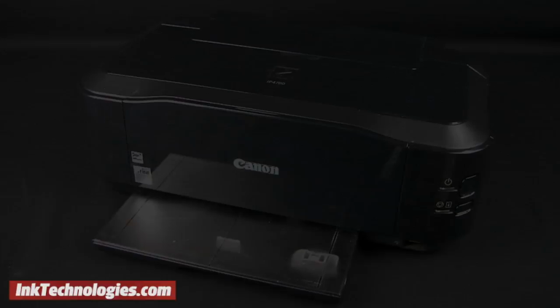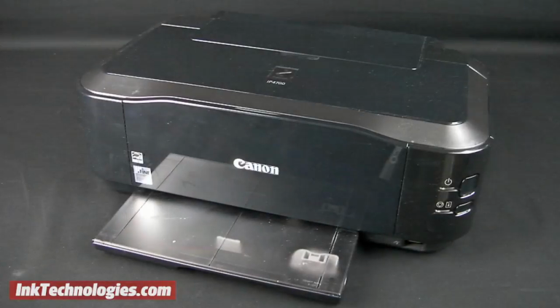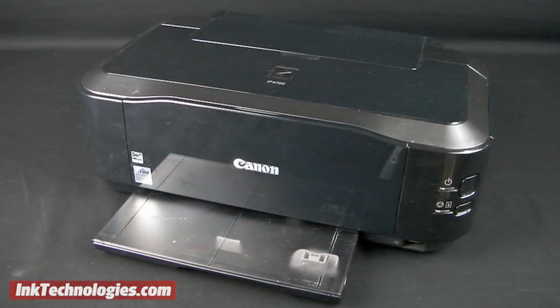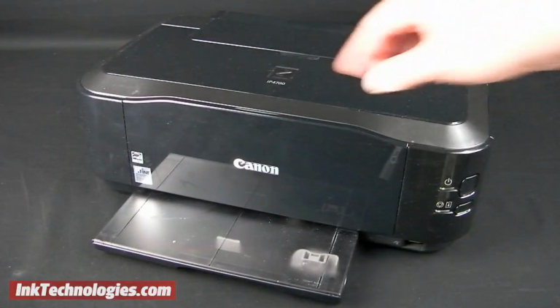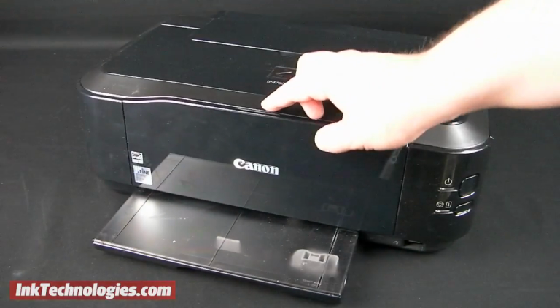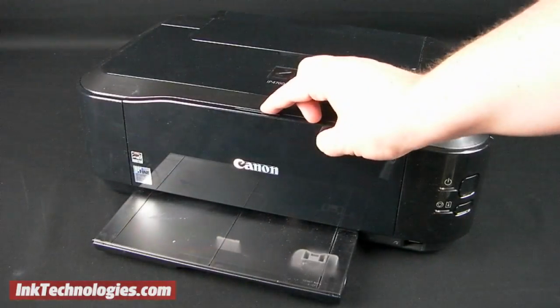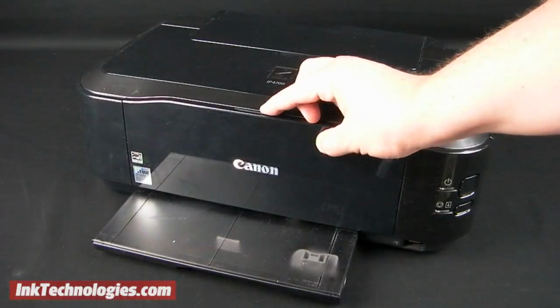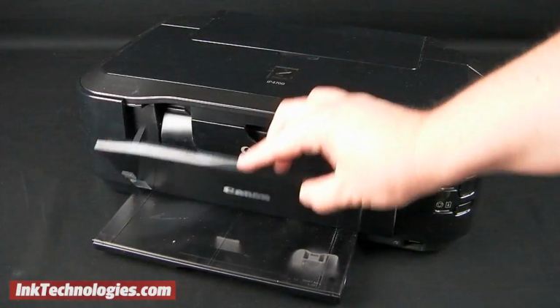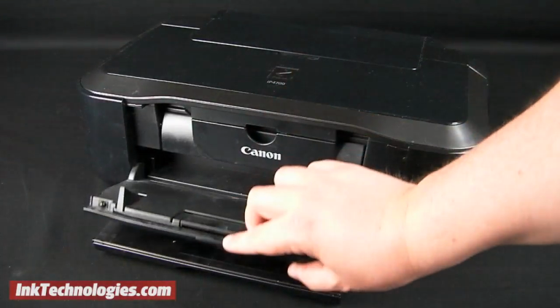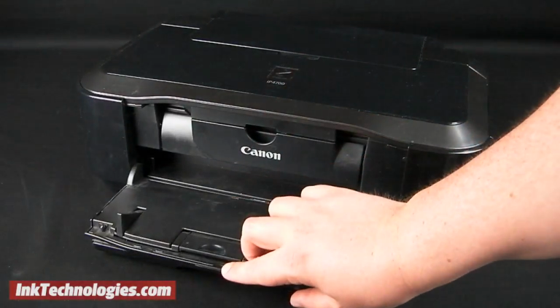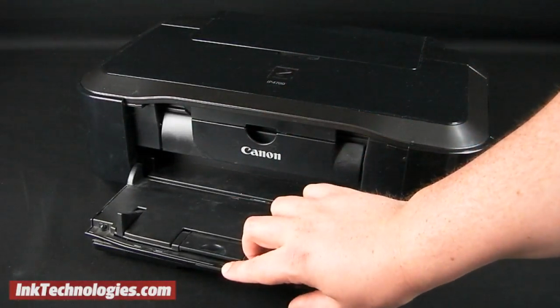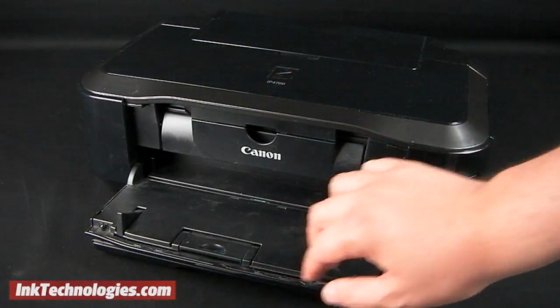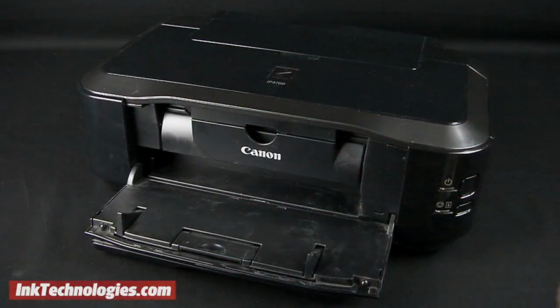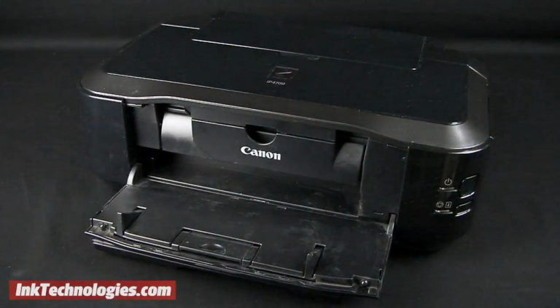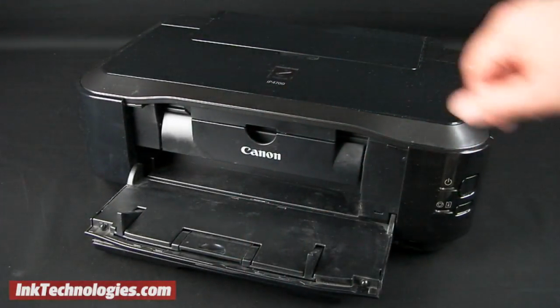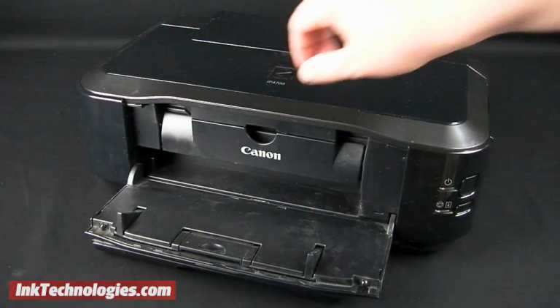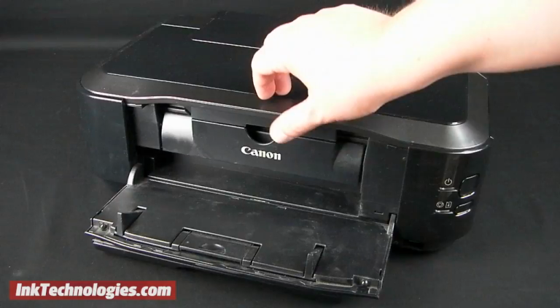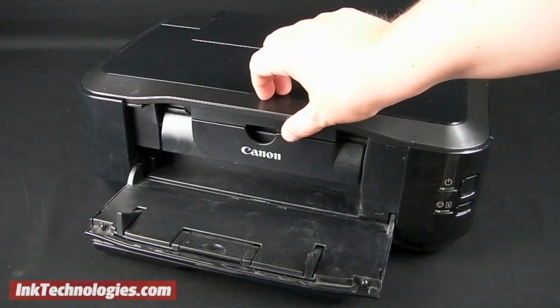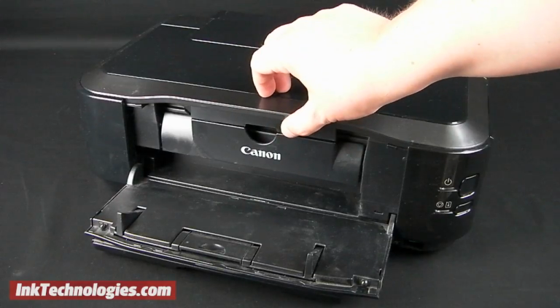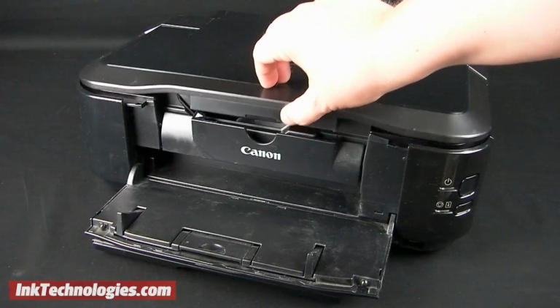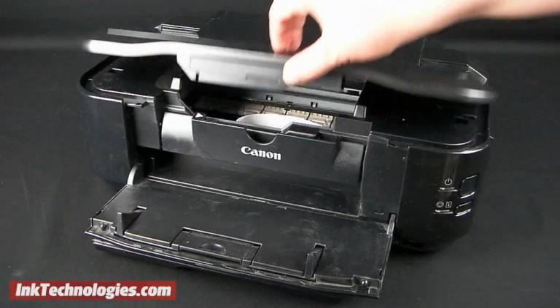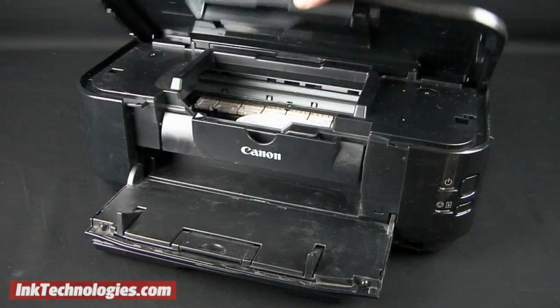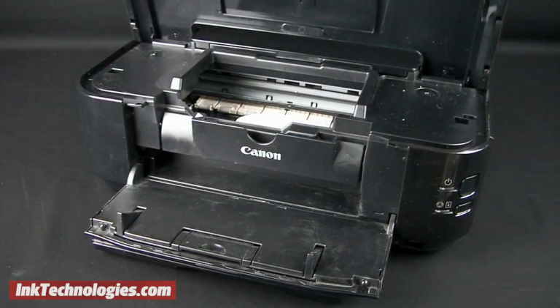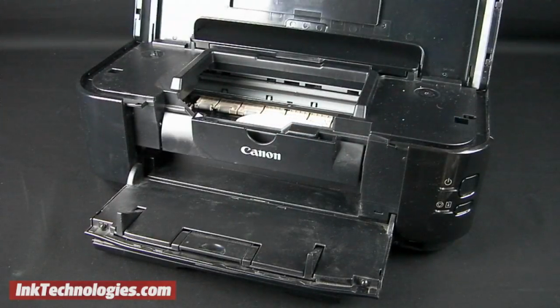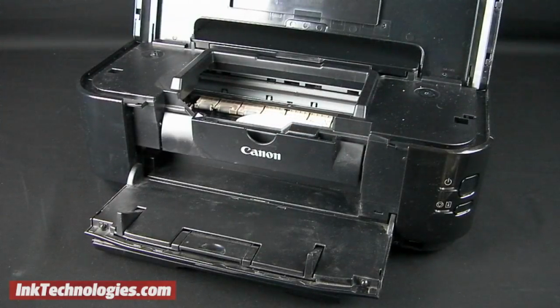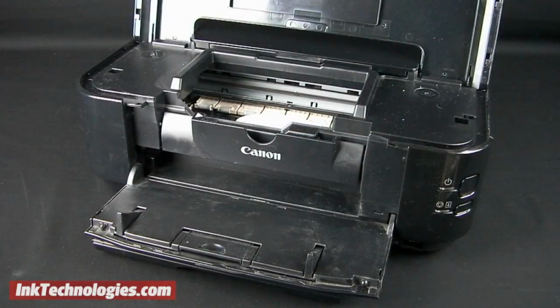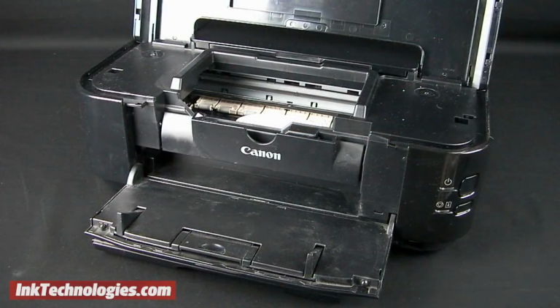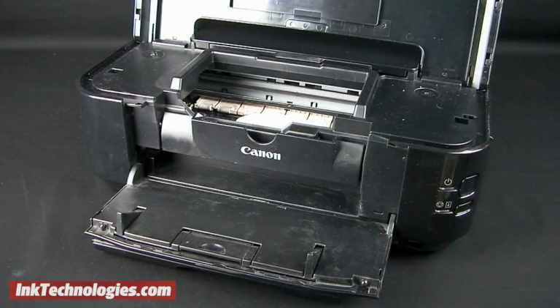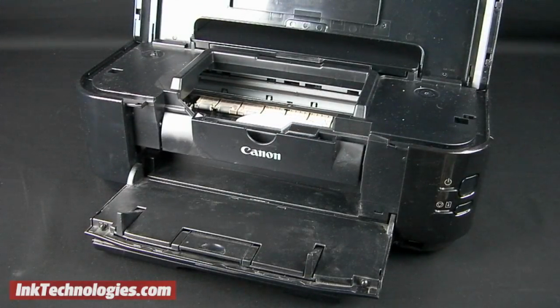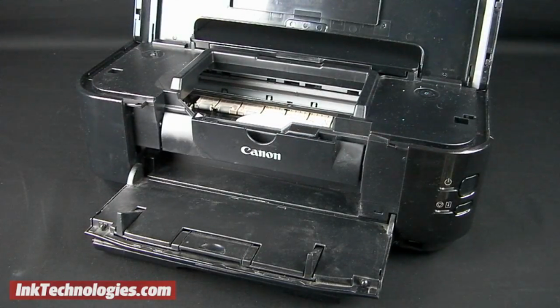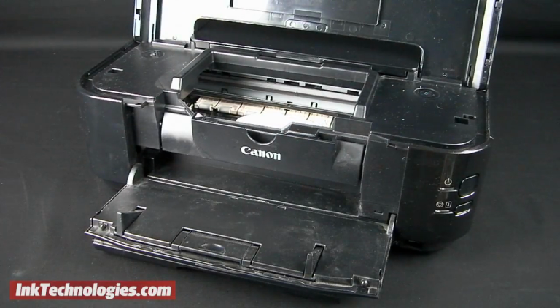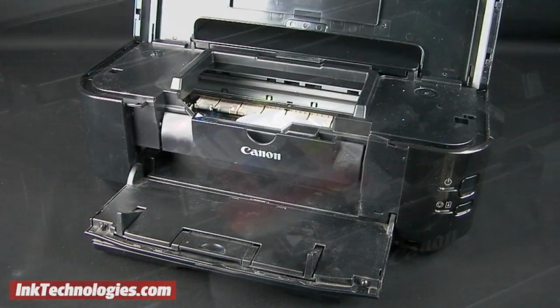Make sure the printer is plugged in and powered on, then start by opening the output paper tray. Lift the front of the machine up to open the top cover and access the Canon IP4600 ink cartridges.